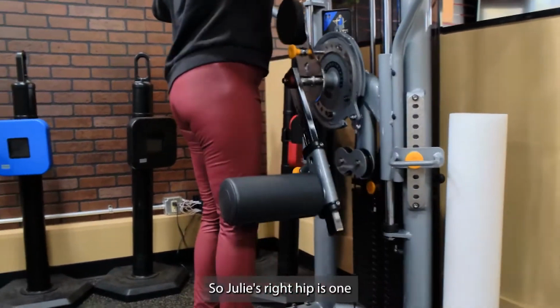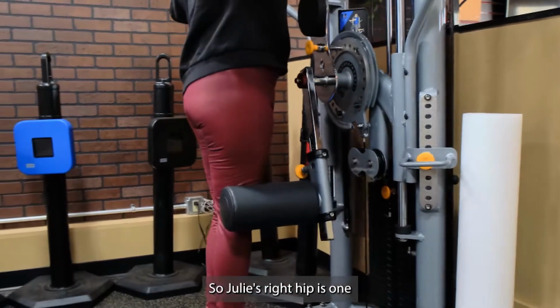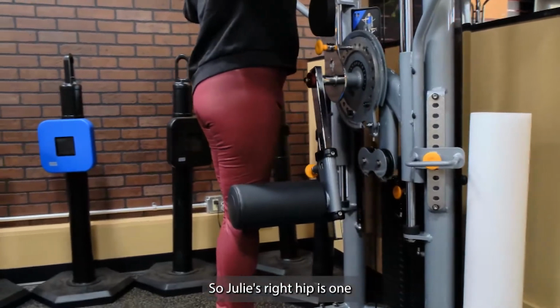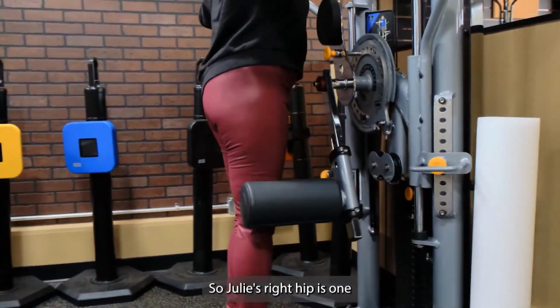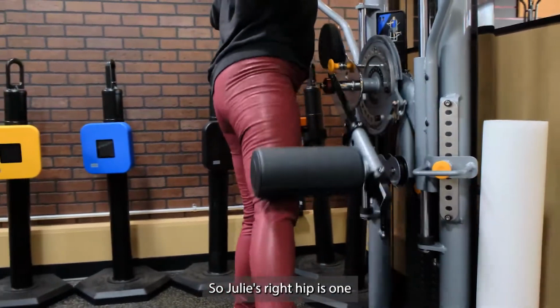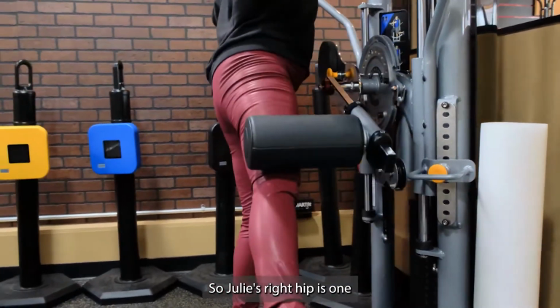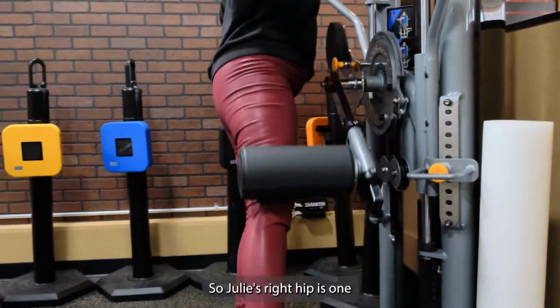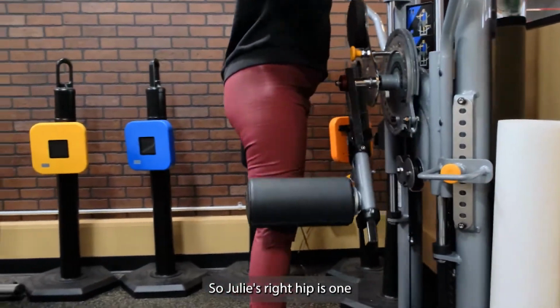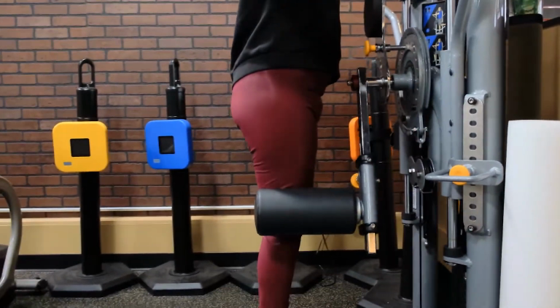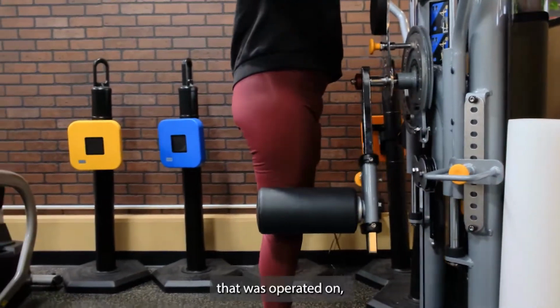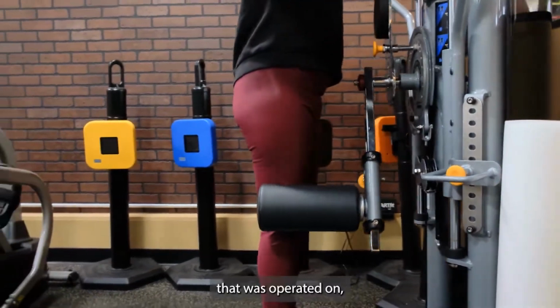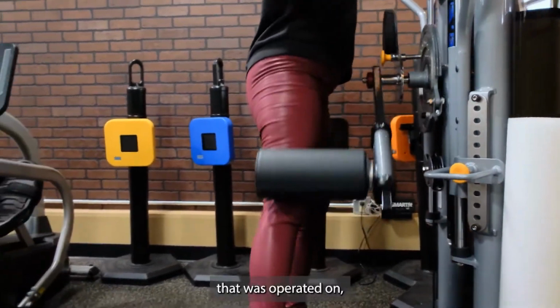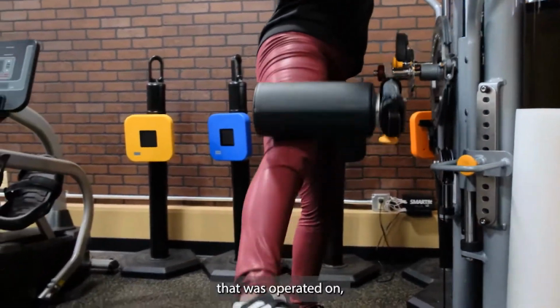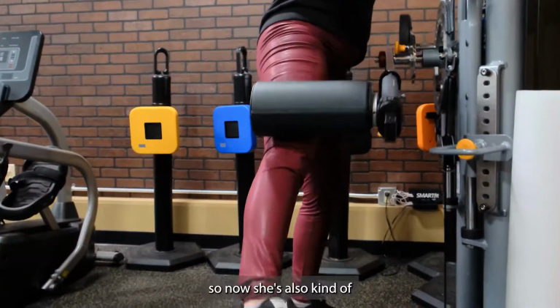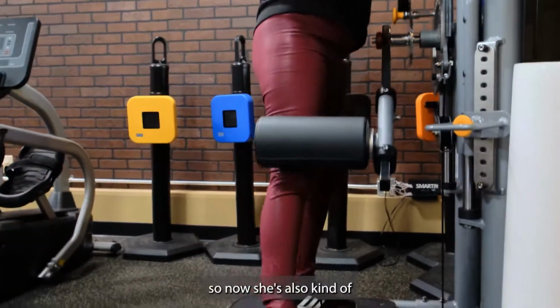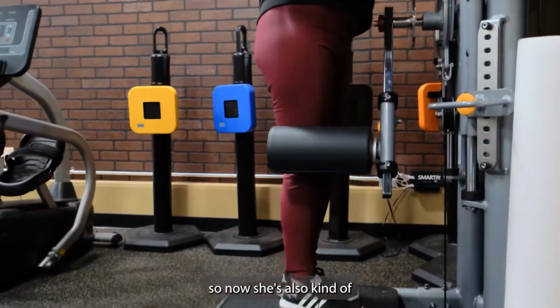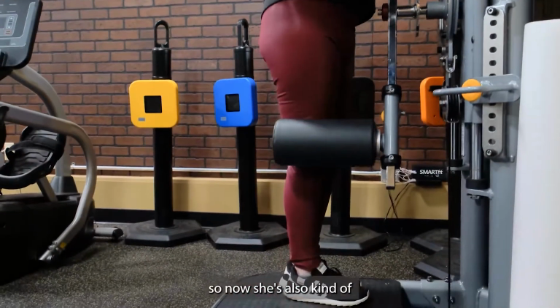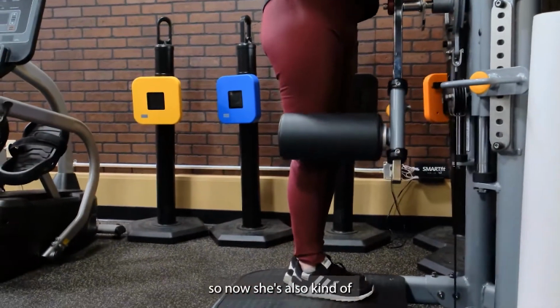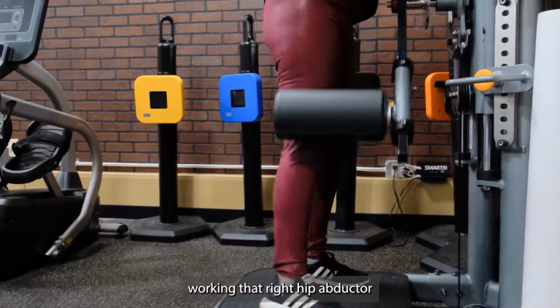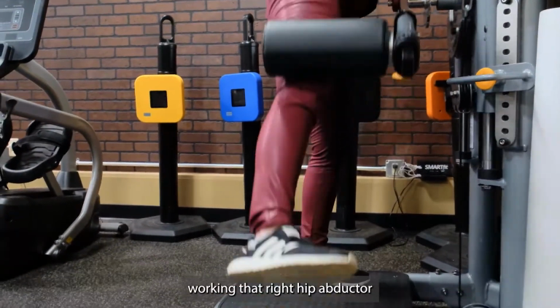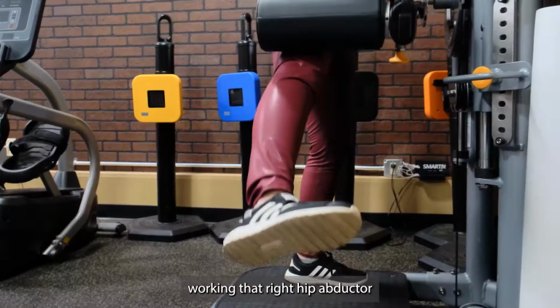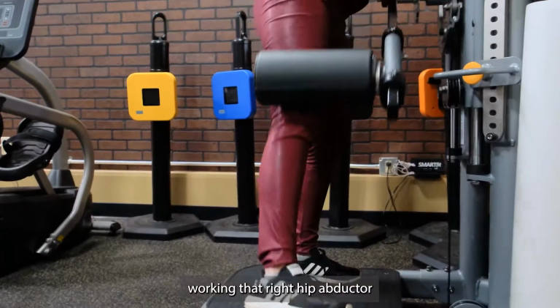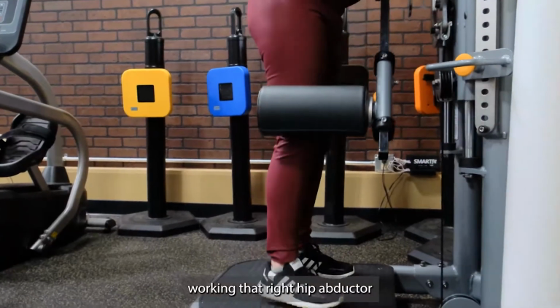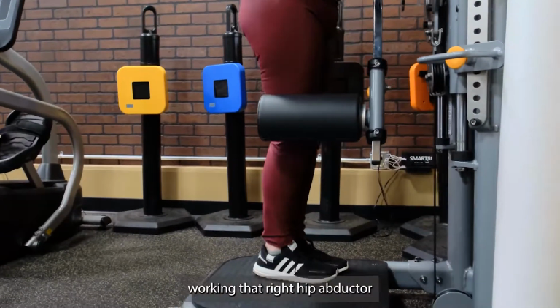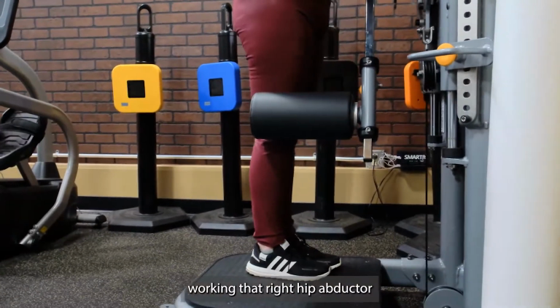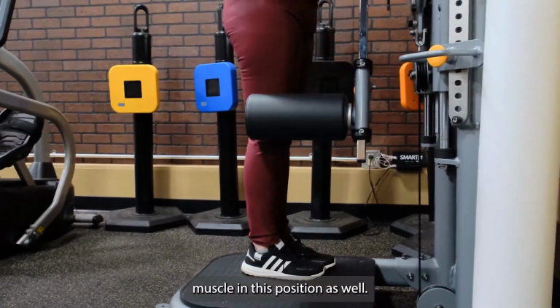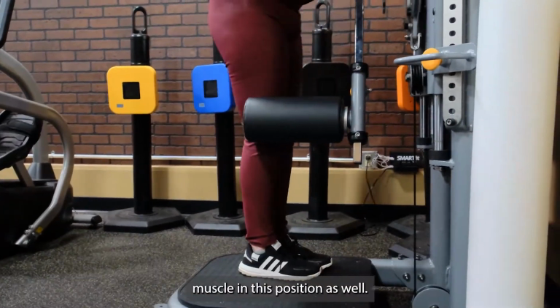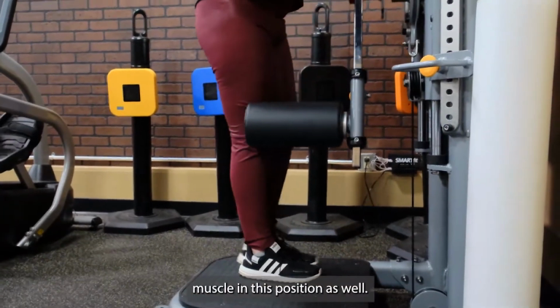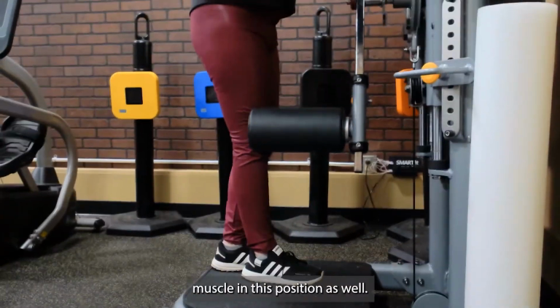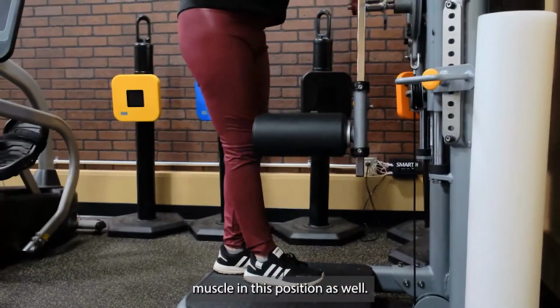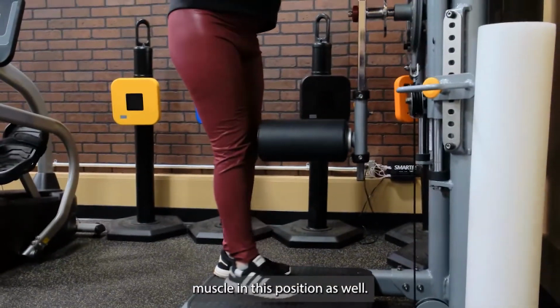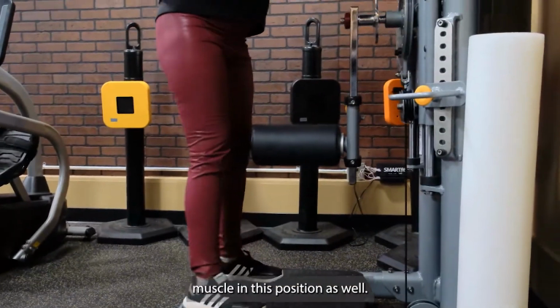Julie's right hip is the one that was operated on, so she's also working that right hip abductor muscle in this position as well.